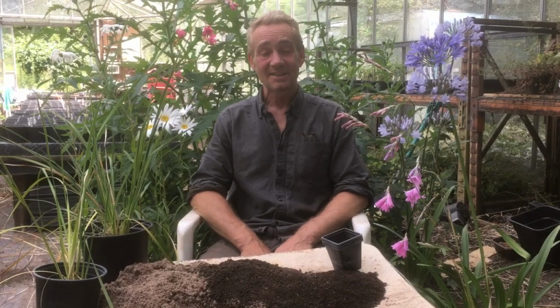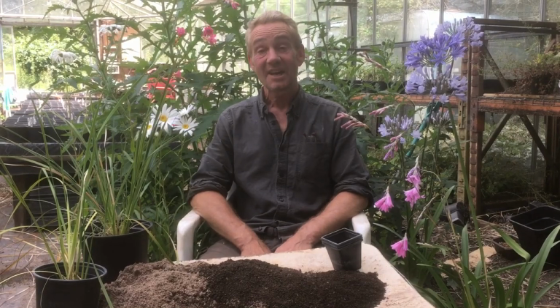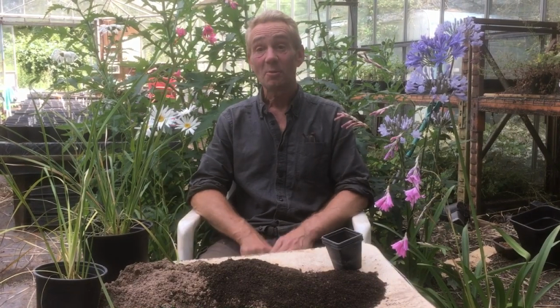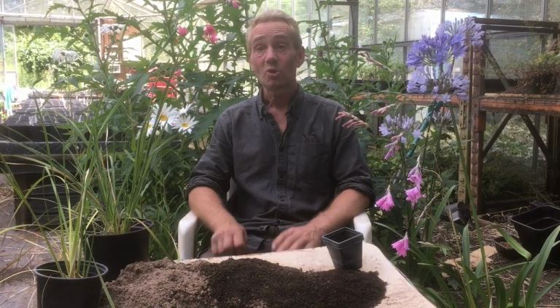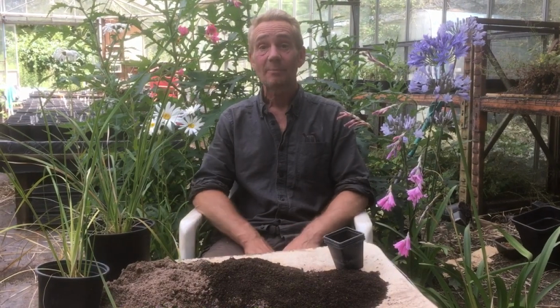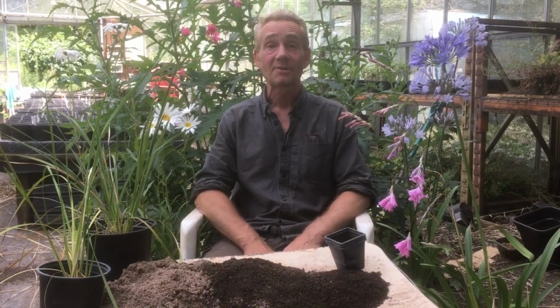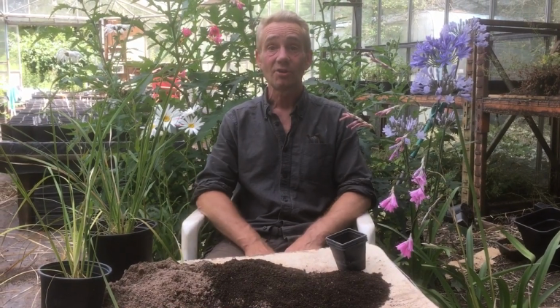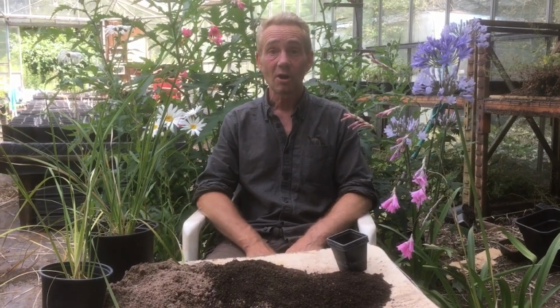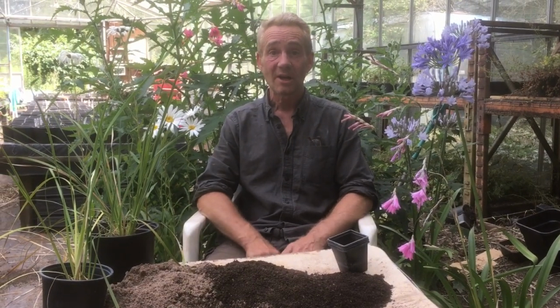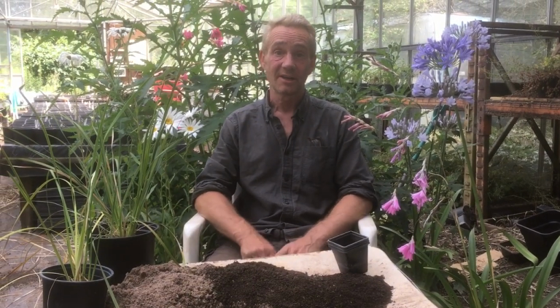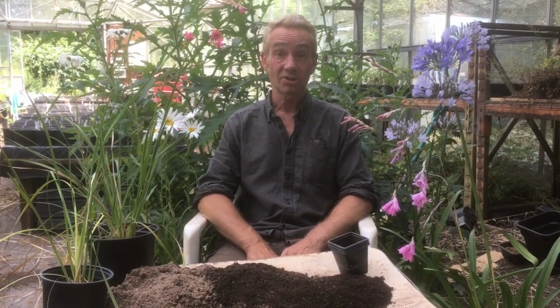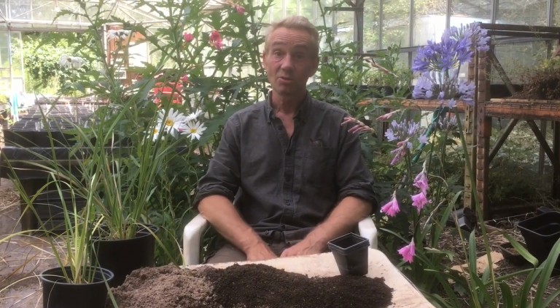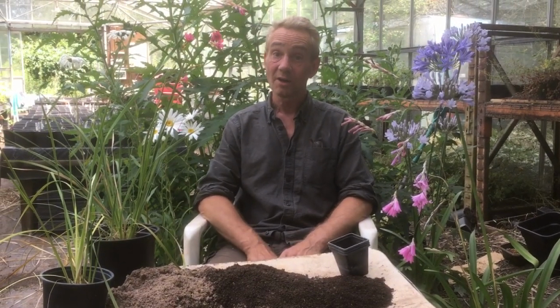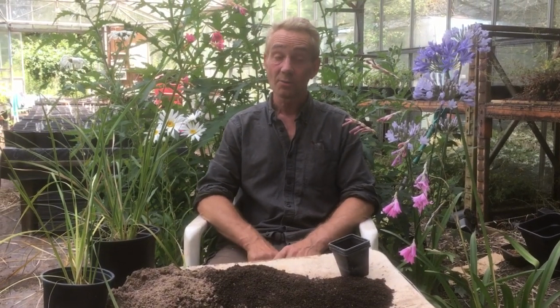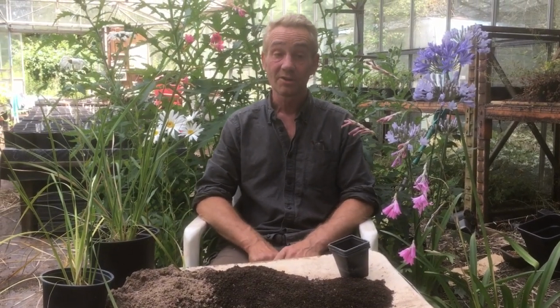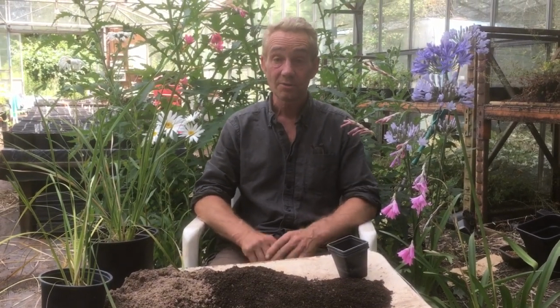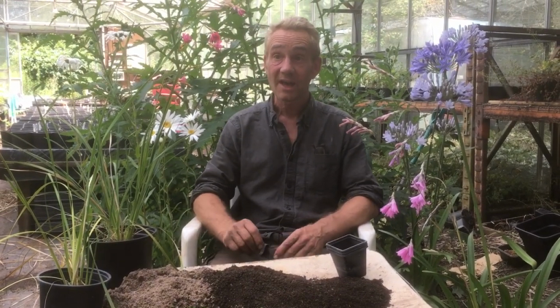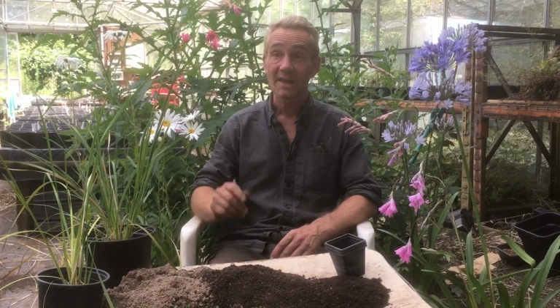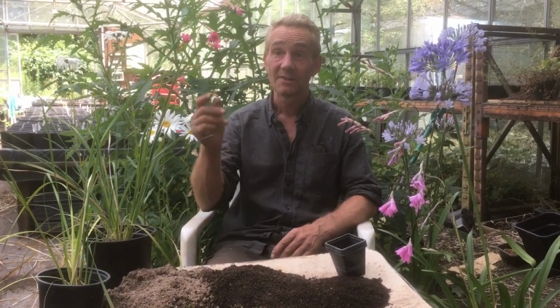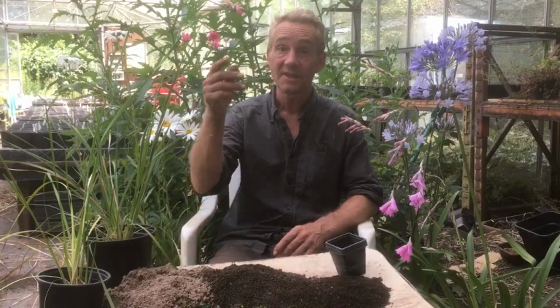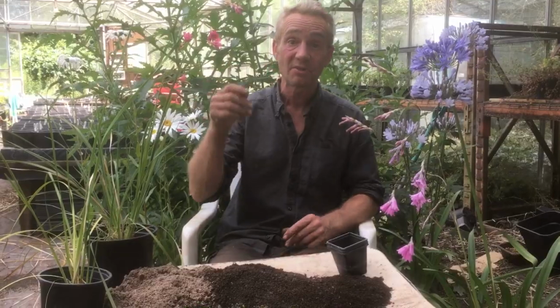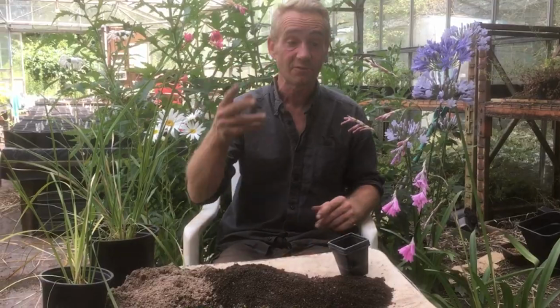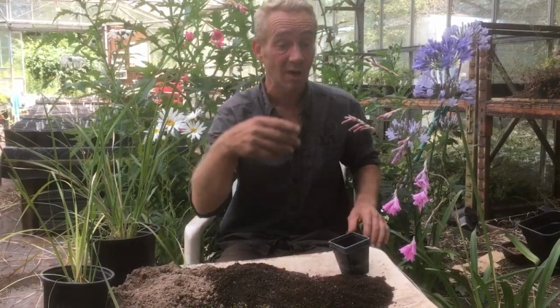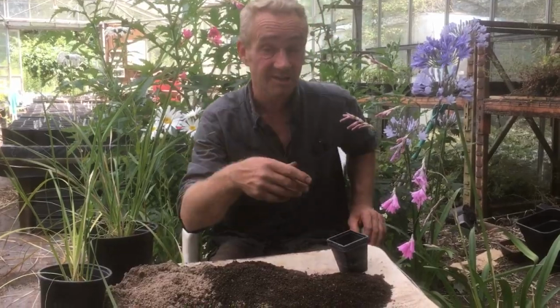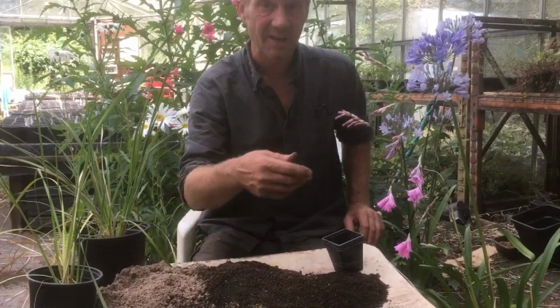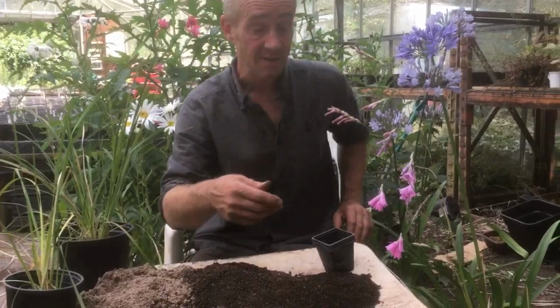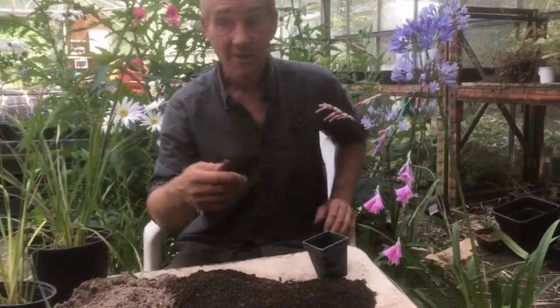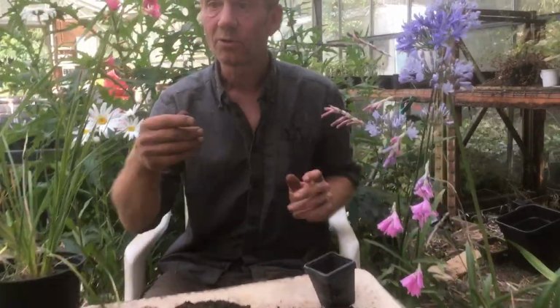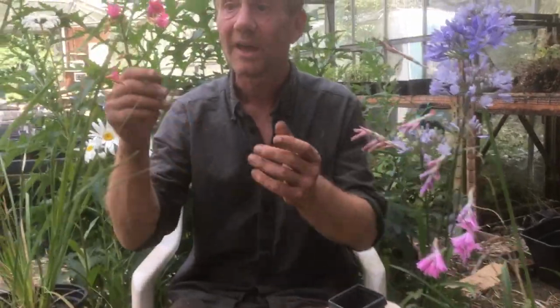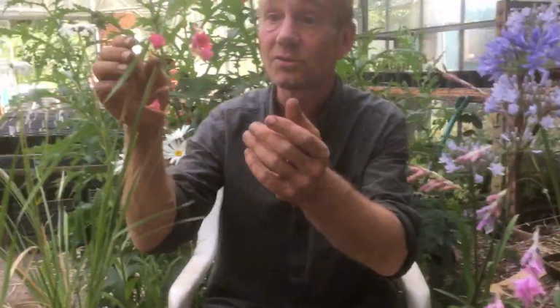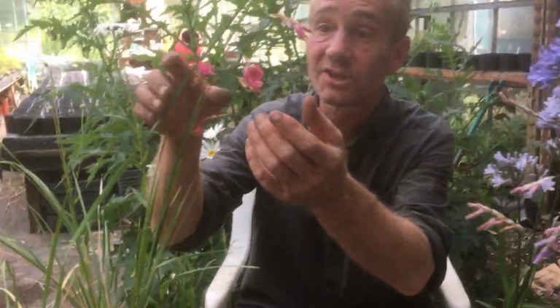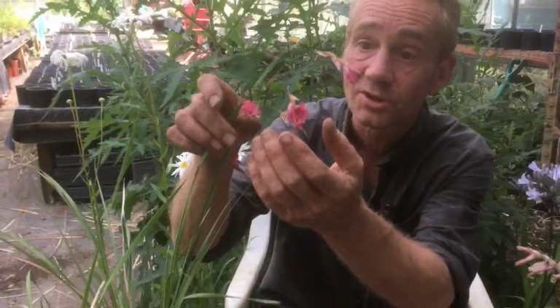Today I'm talking about Dierama. It's July, we're in the UK and these beautiful things are spinning in. They call them angels fishing rods.